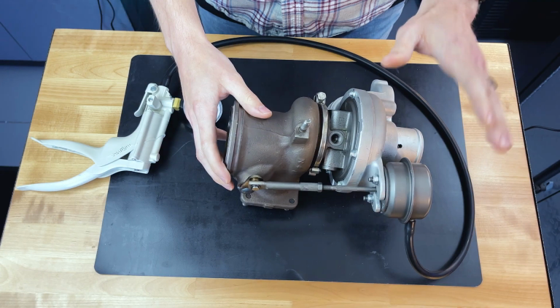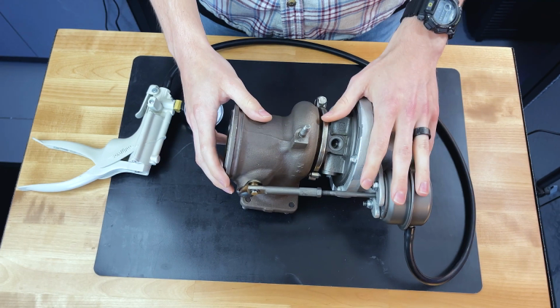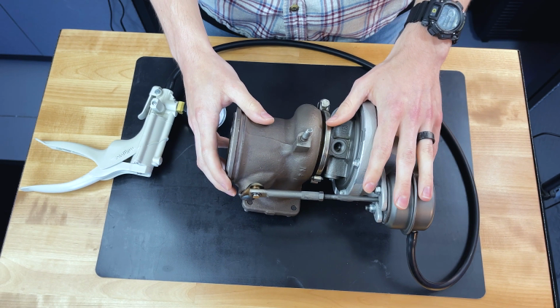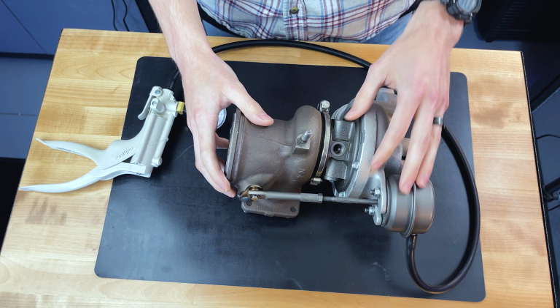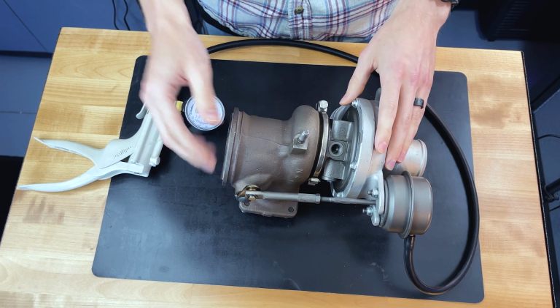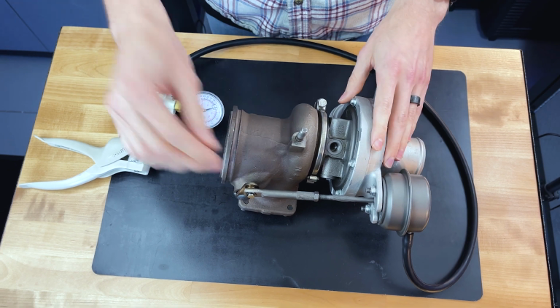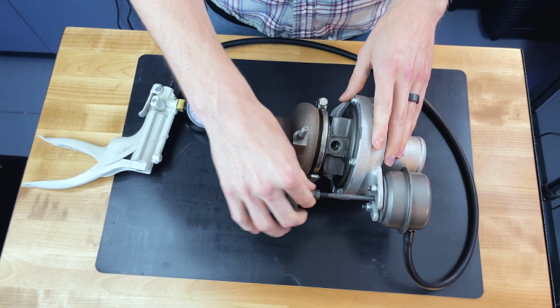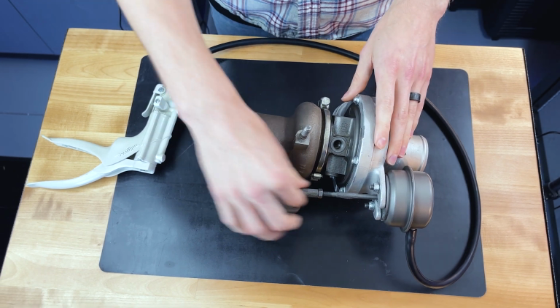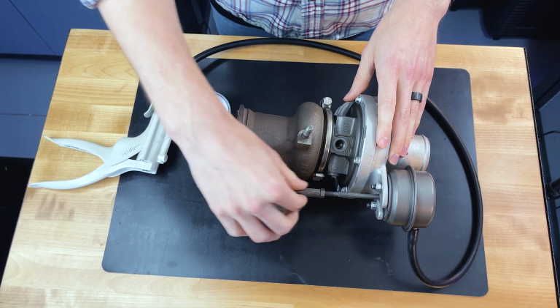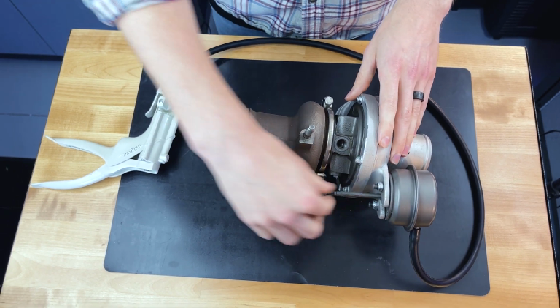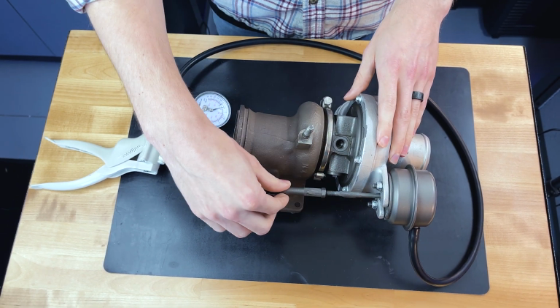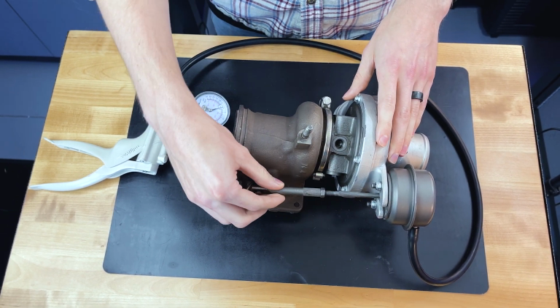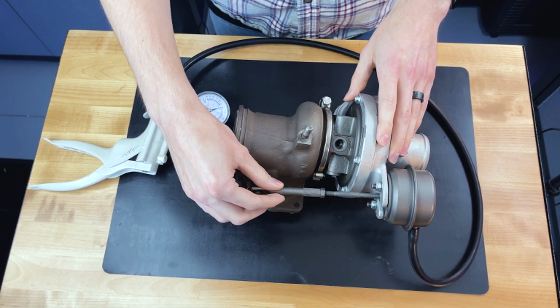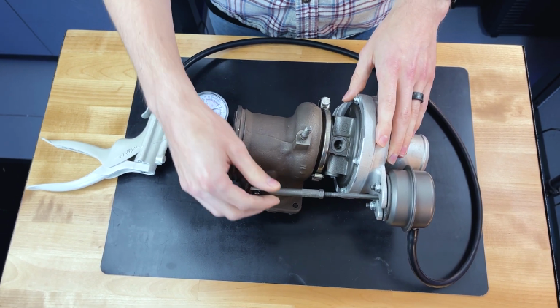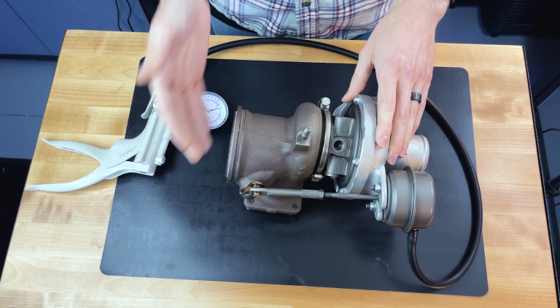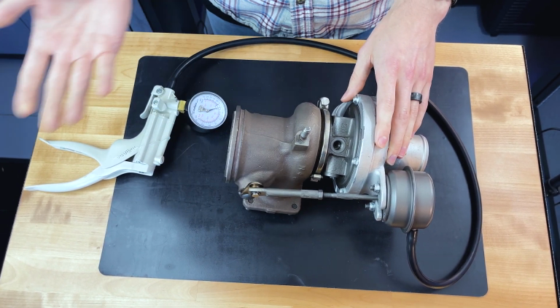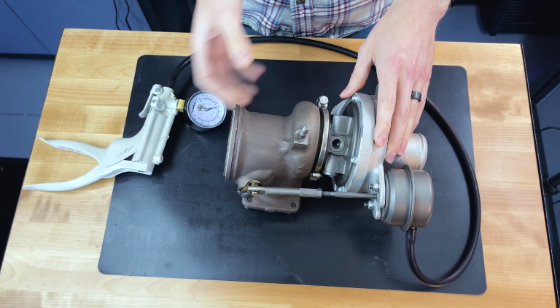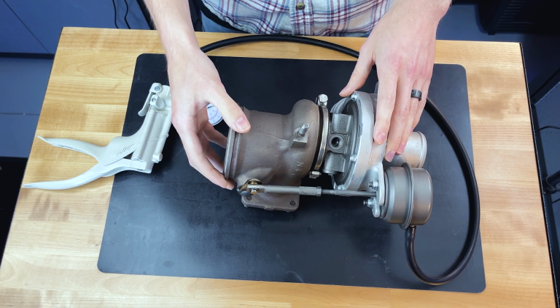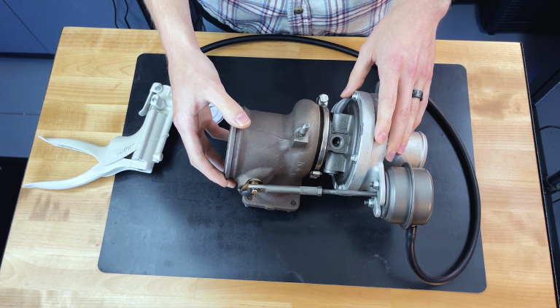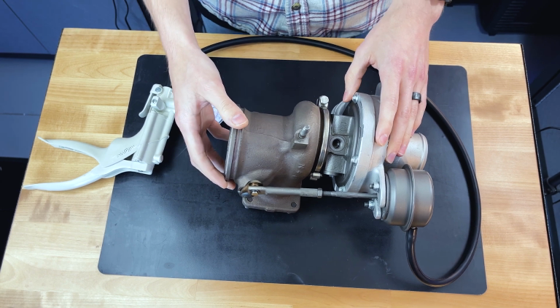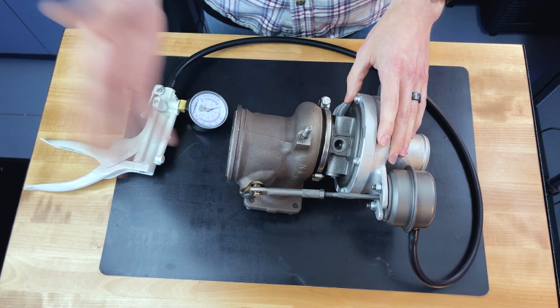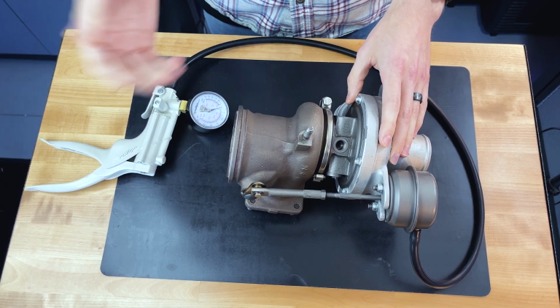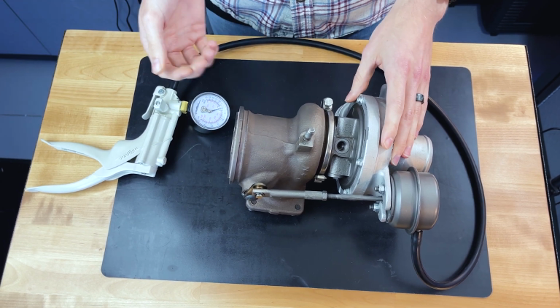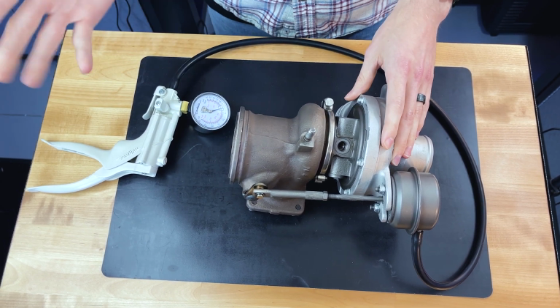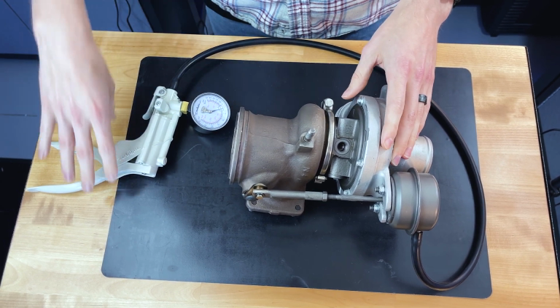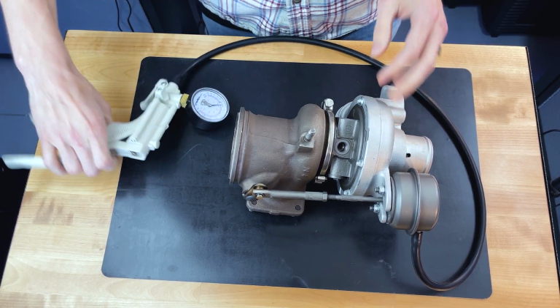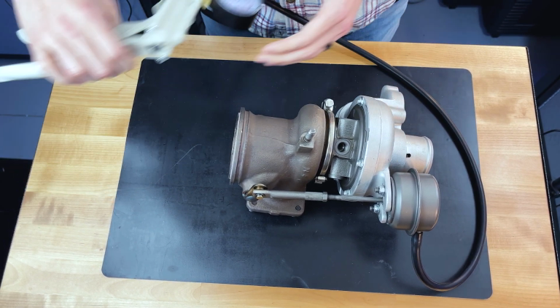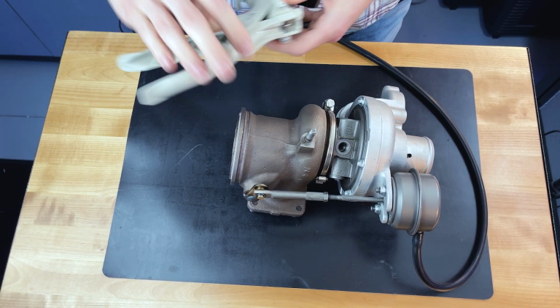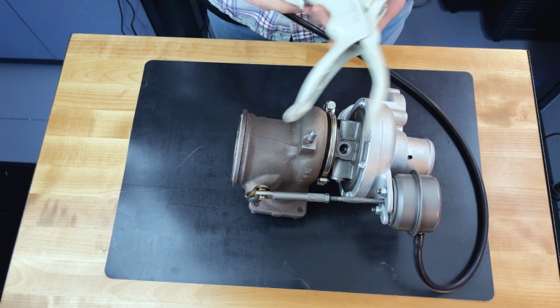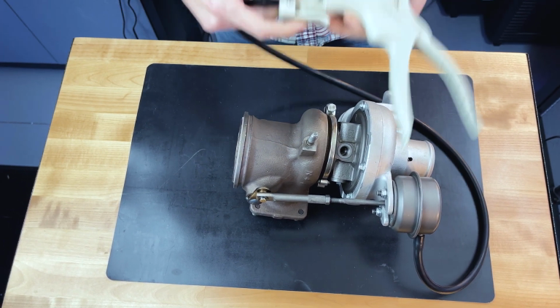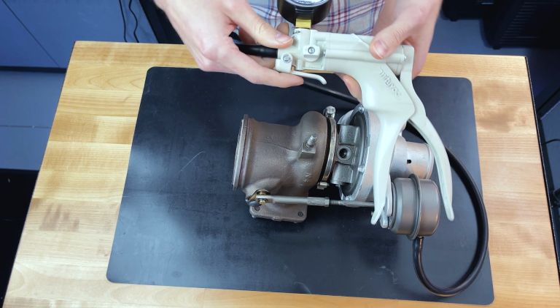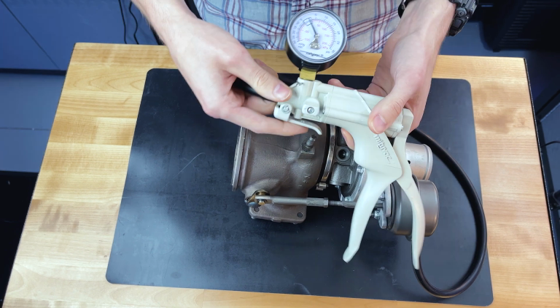There's a common misconception out there that you can set these wastegate actuators with millimeters of preload, which is just not the most effective way to do it. But if your tuner tells you to do that, that's fine. But if you're tuning with us, you're going to want to use some sort of pressure pump.